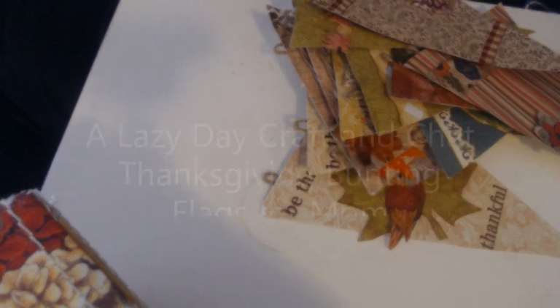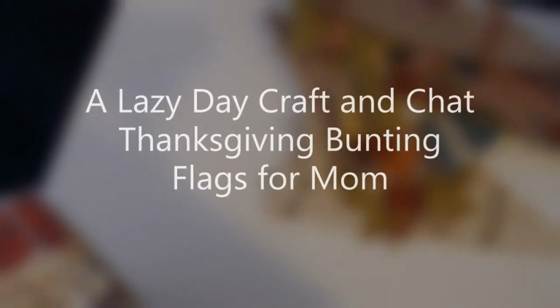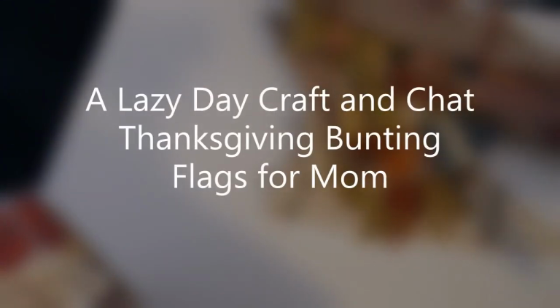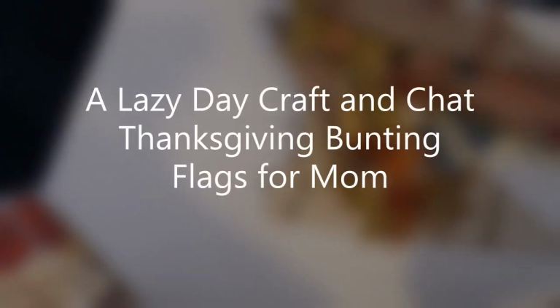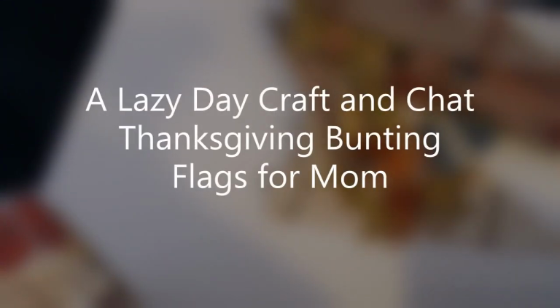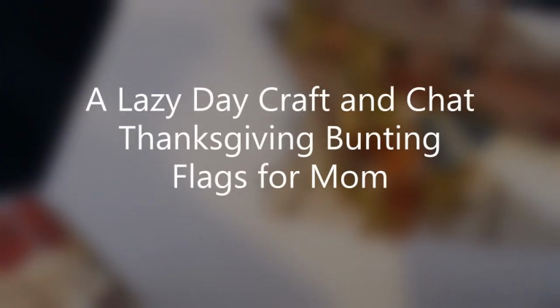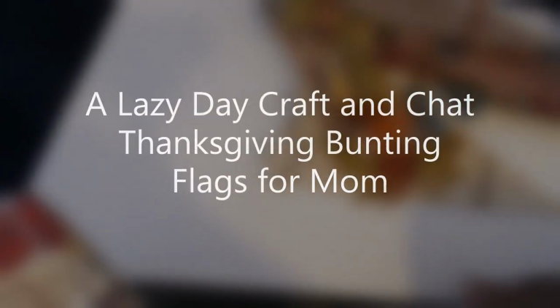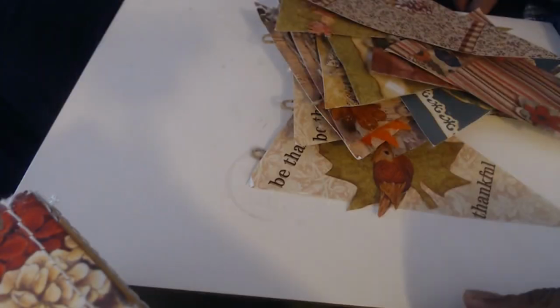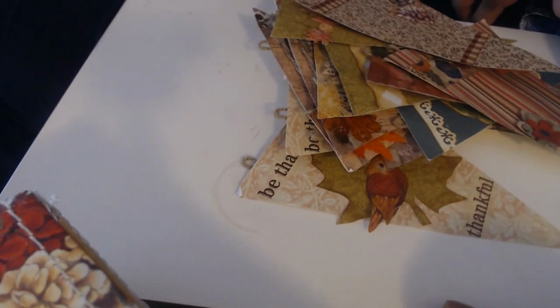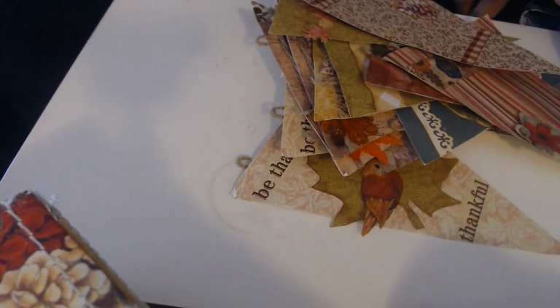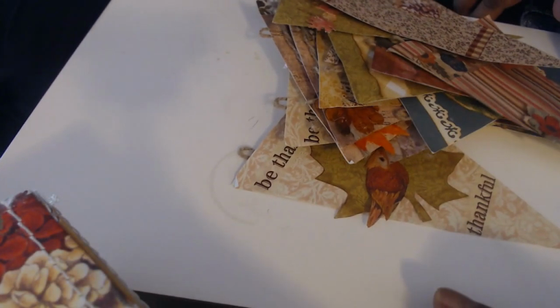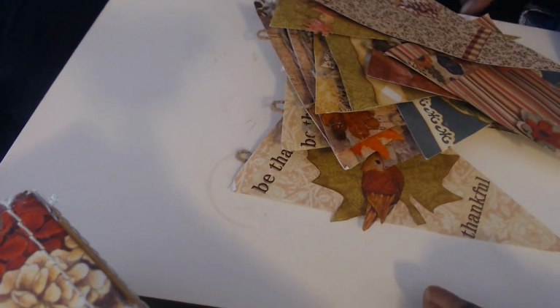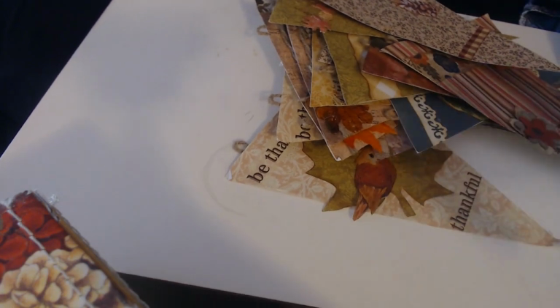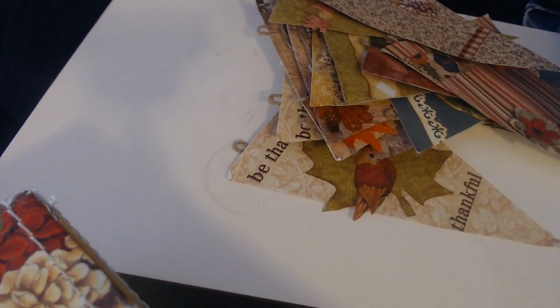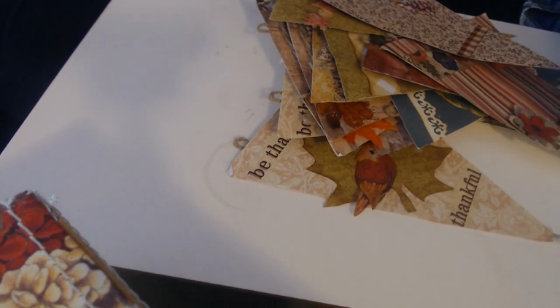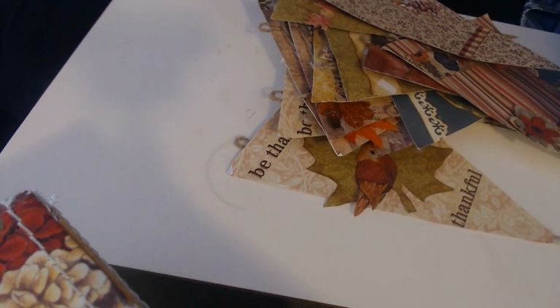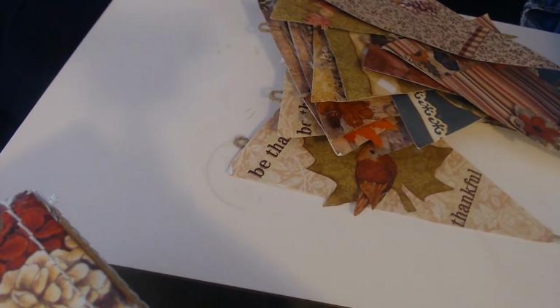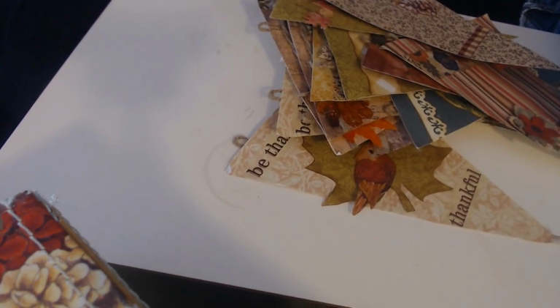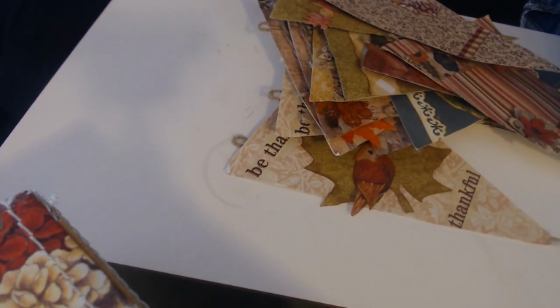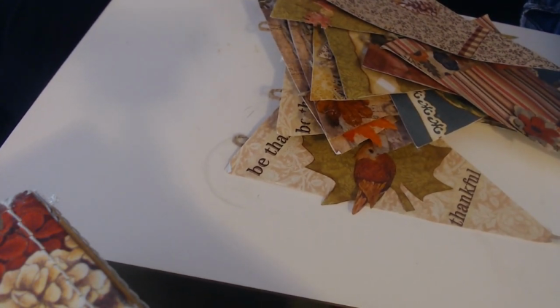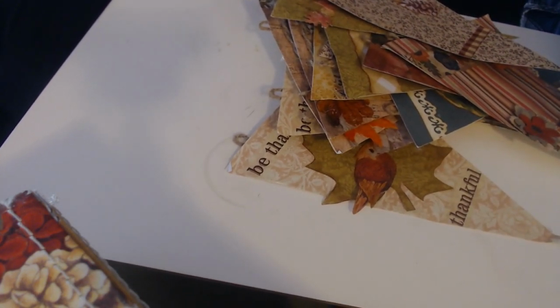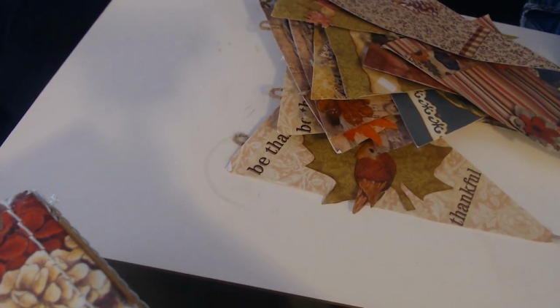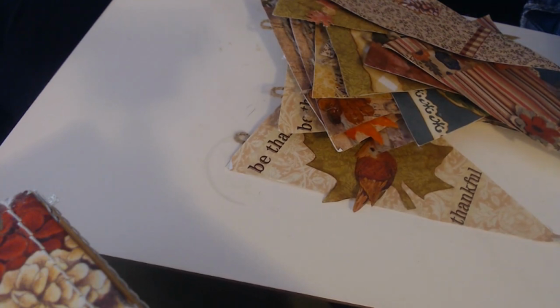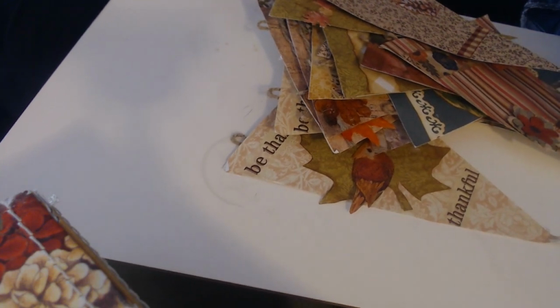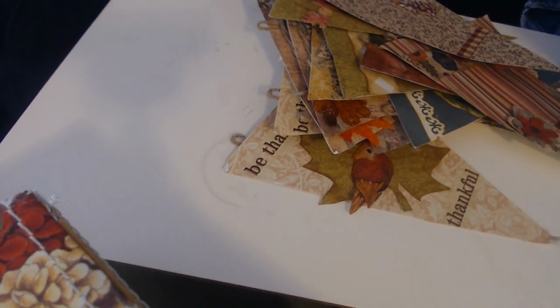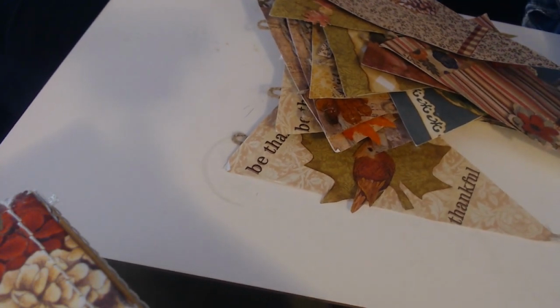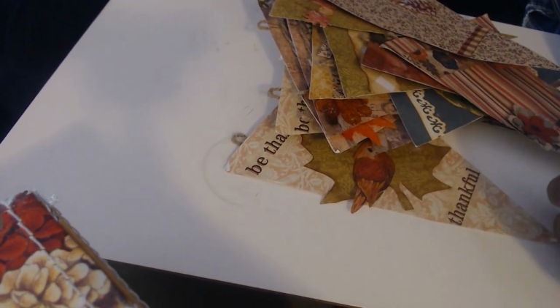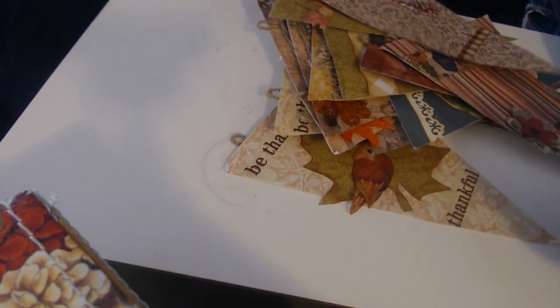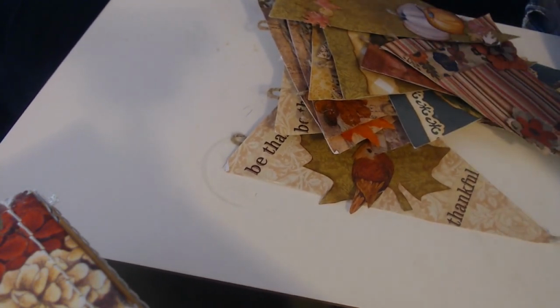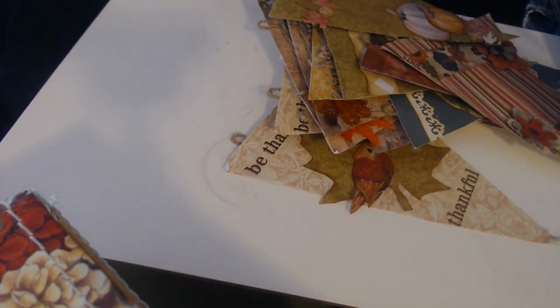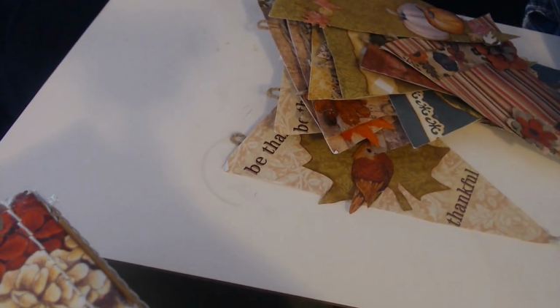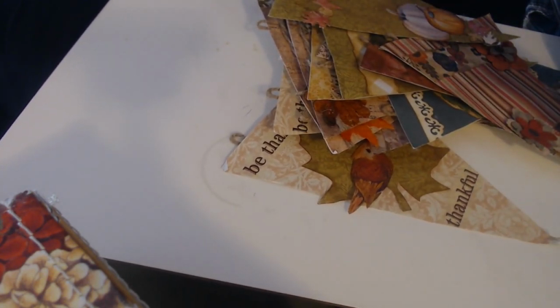Hi everybody, it's Carla from KC Creates. I'm having a bit of a cozy crafting day and I was going to just chat with you and show you some more of my fall decorations that I've been making.